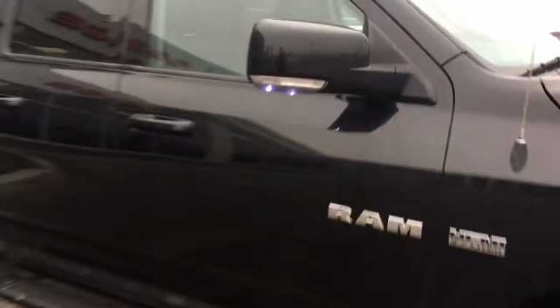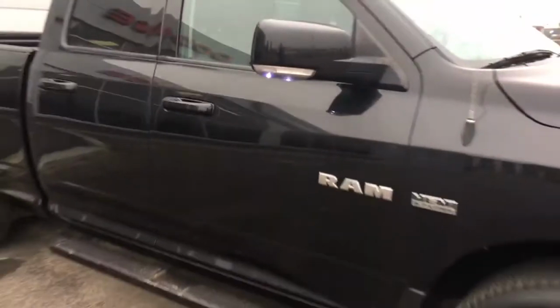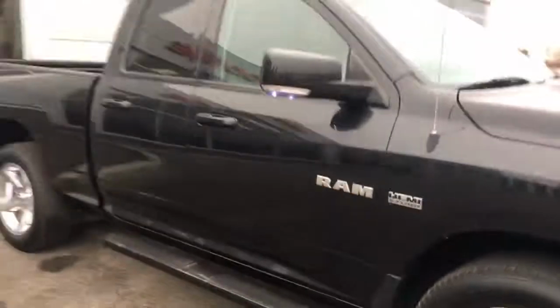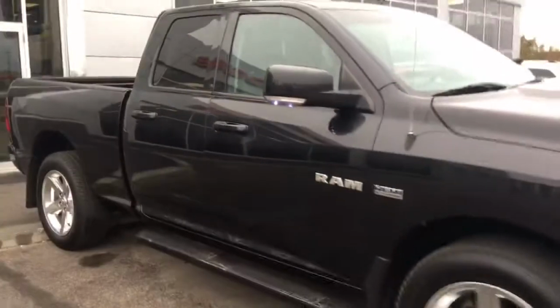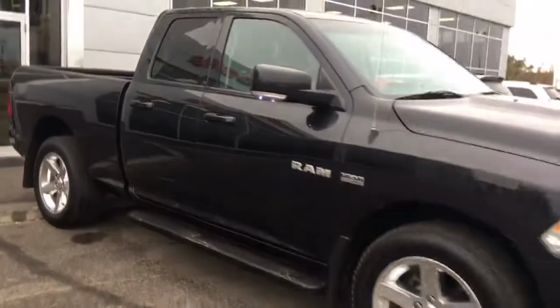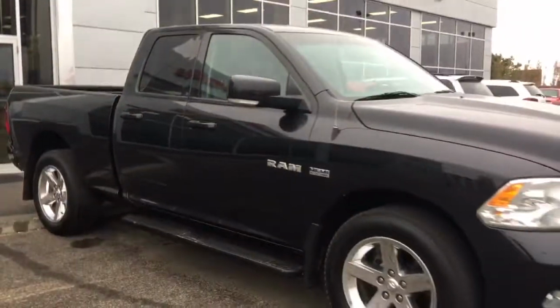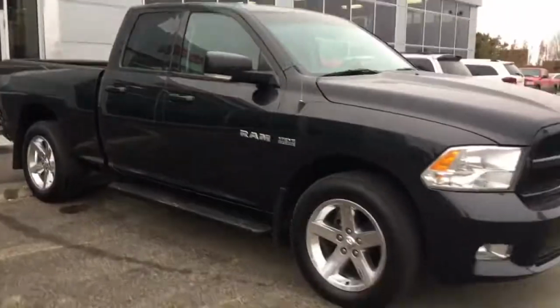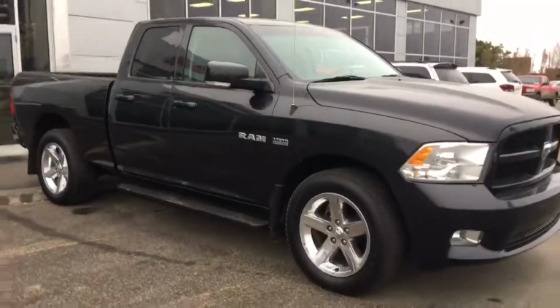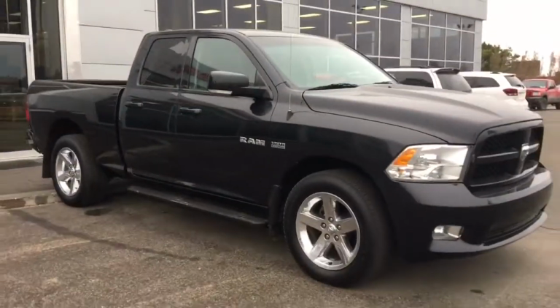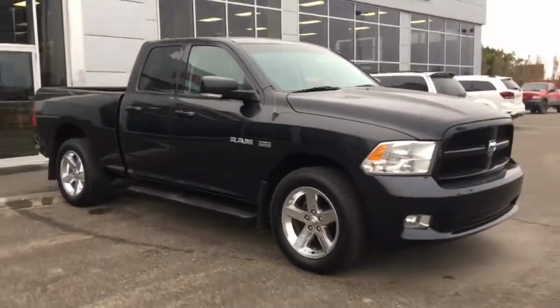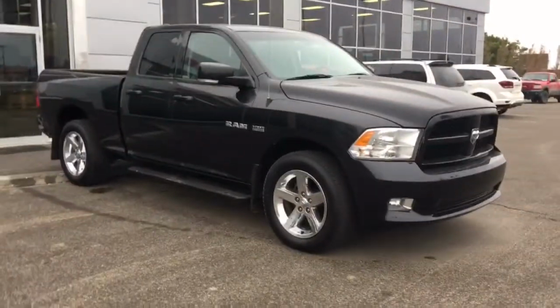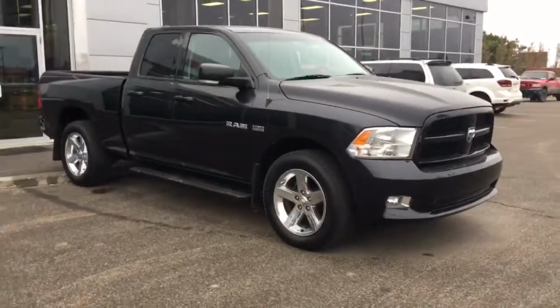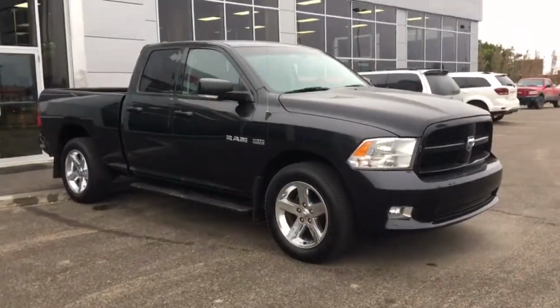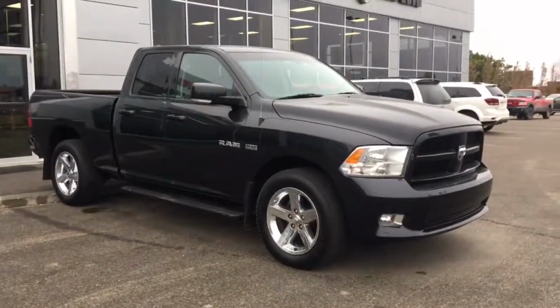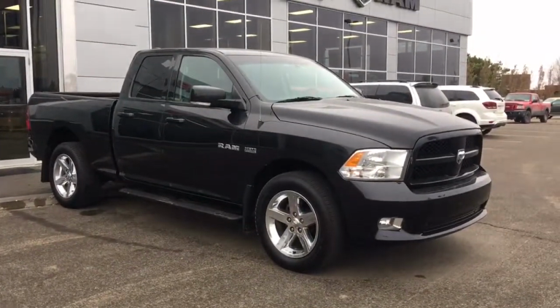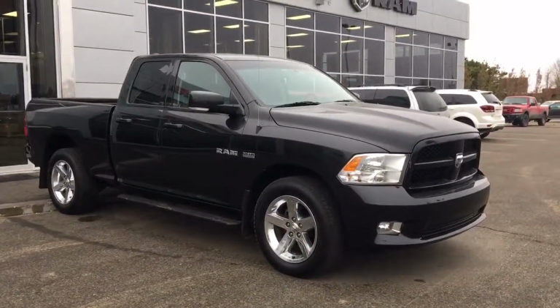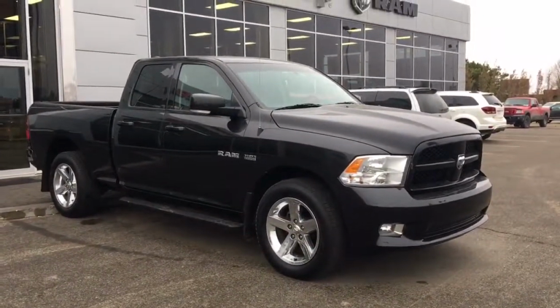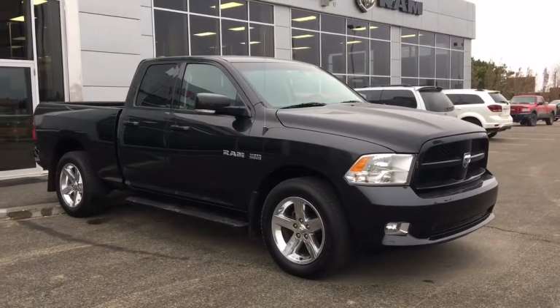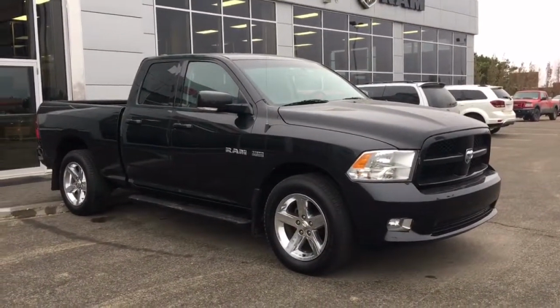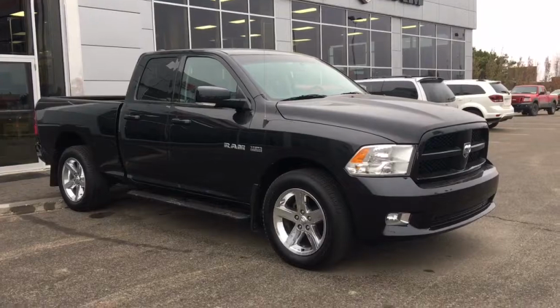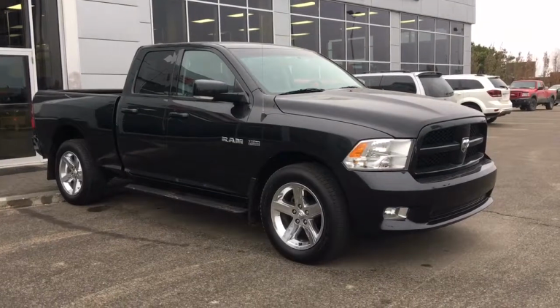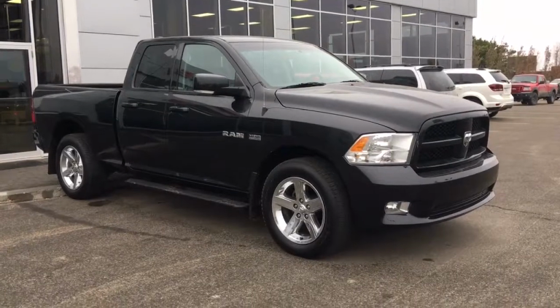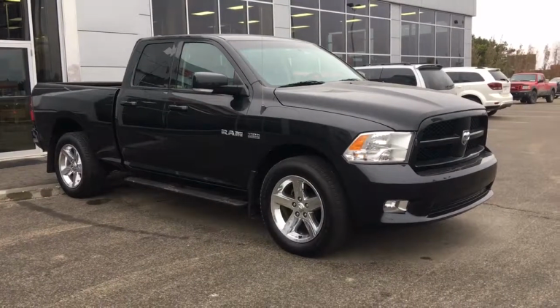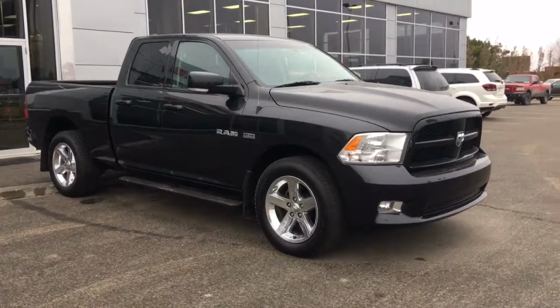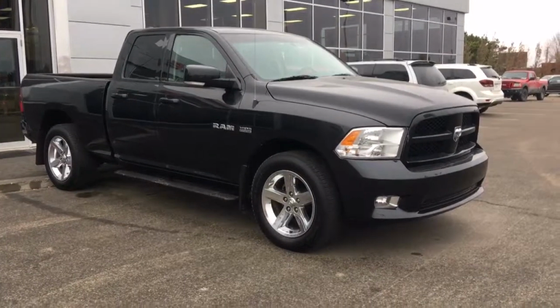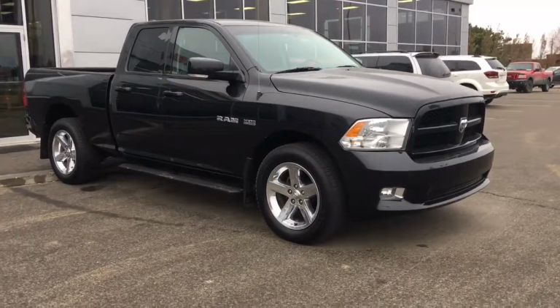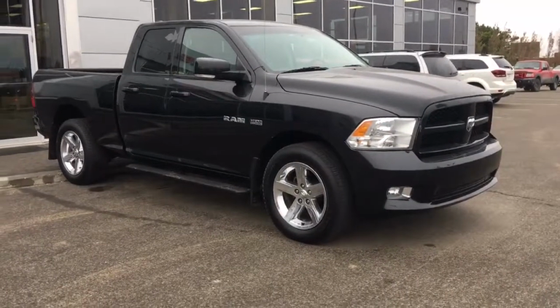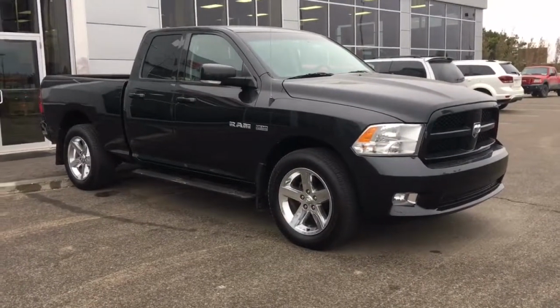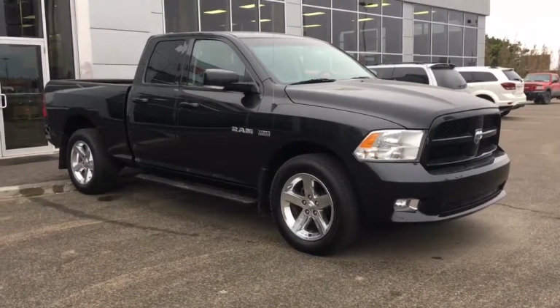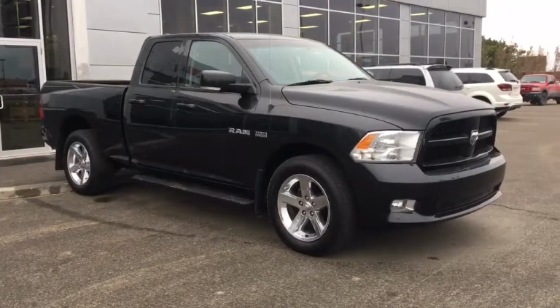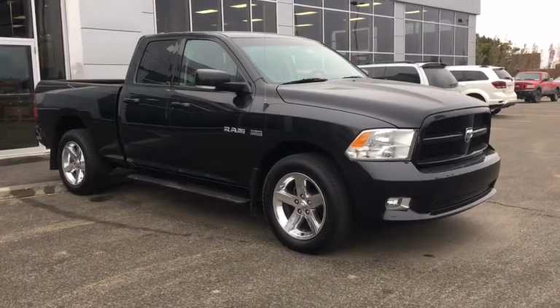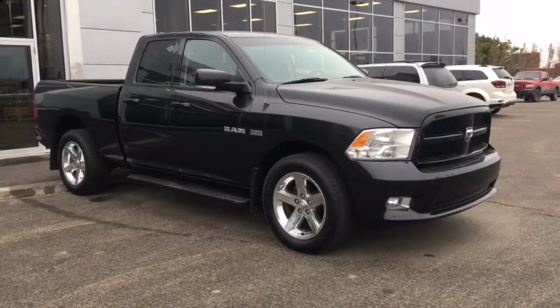If you're interested in taking this beautiful truck for a test drive, simply click or call. We're located at 200 St. Matthews Ave in Spruce Grove, Alberta. Thank you so much for watching and we'll talk to you soon. Take care.